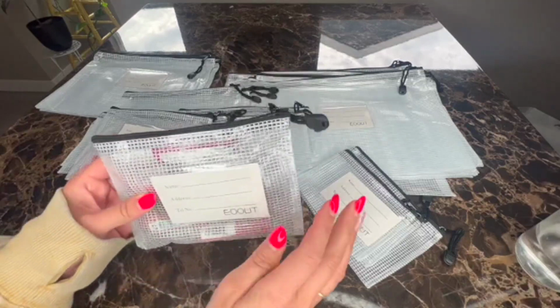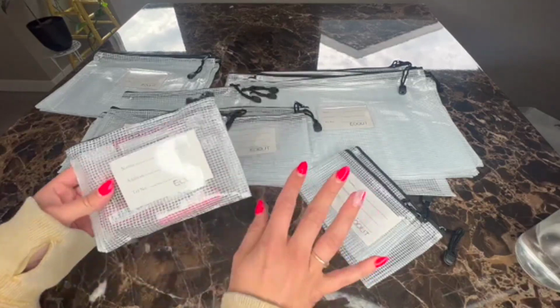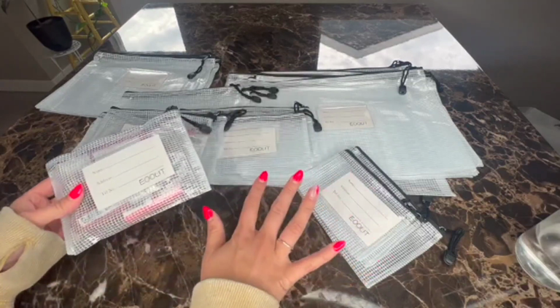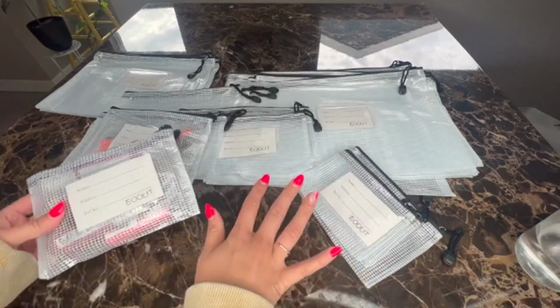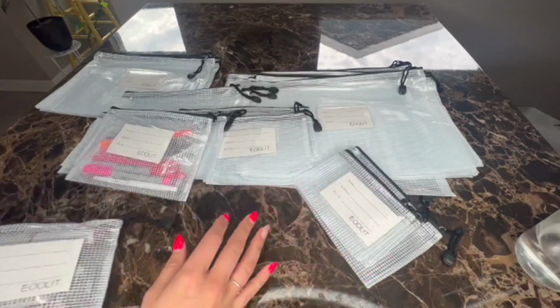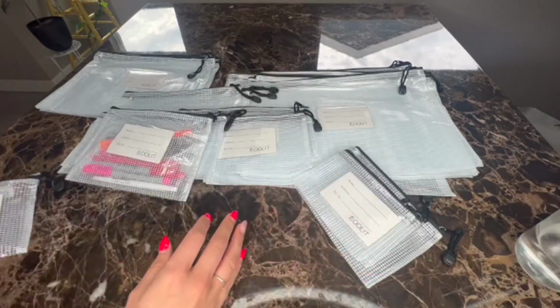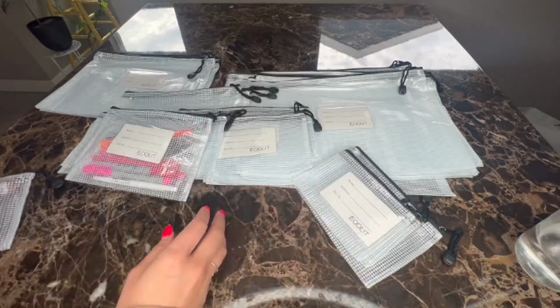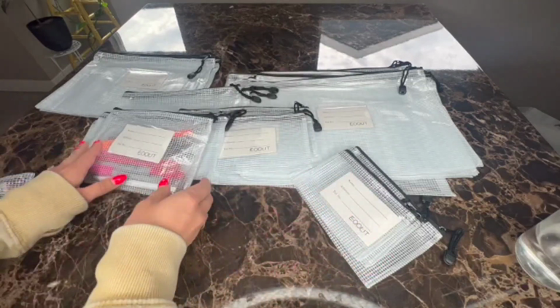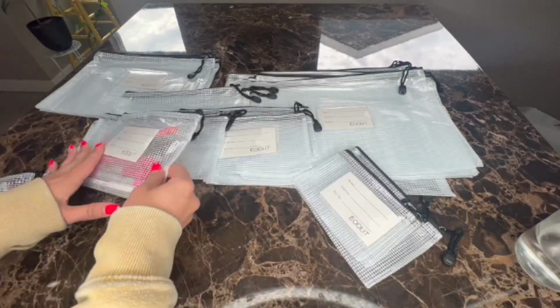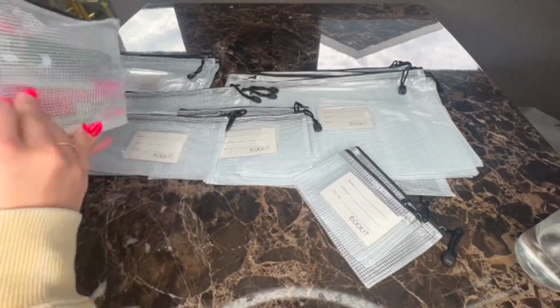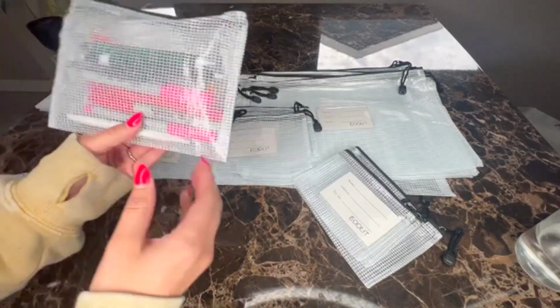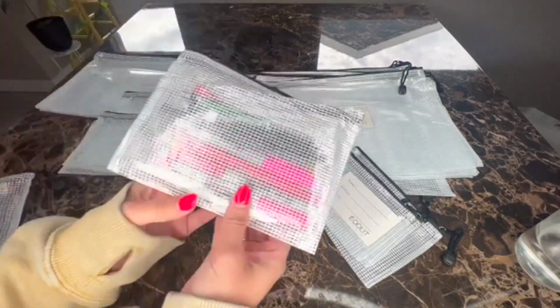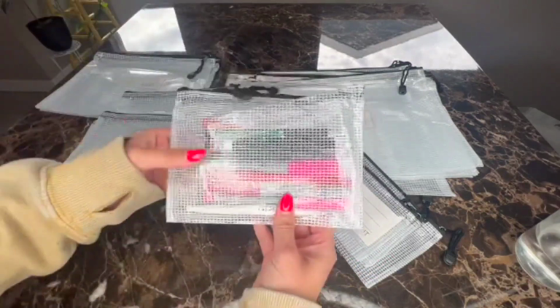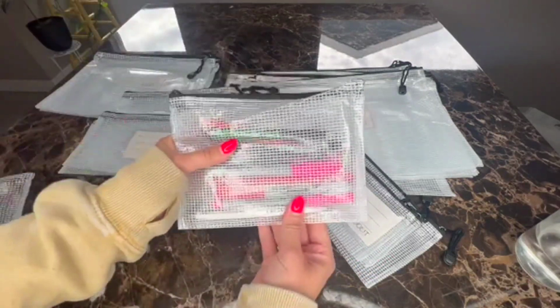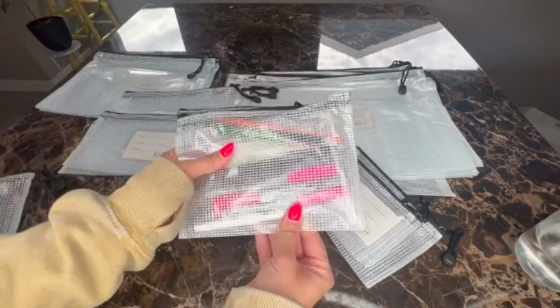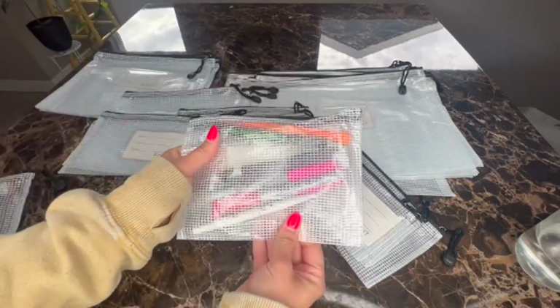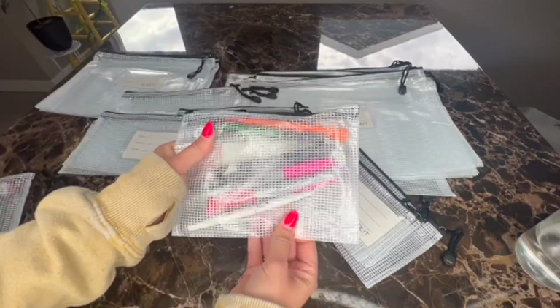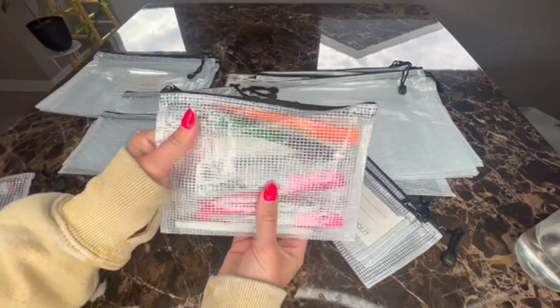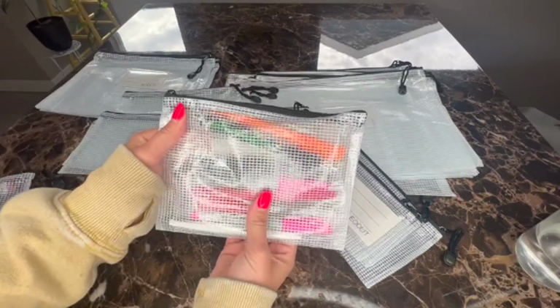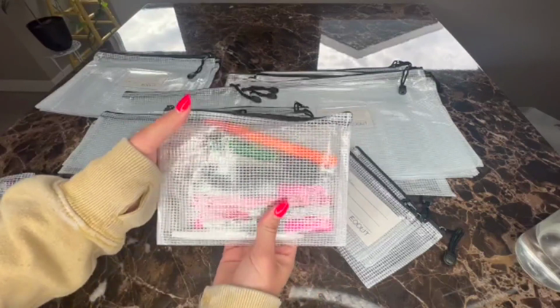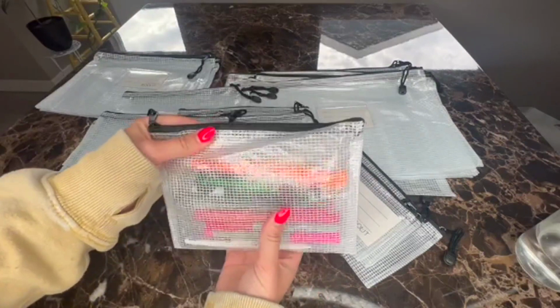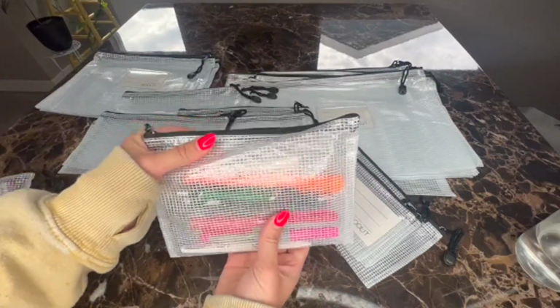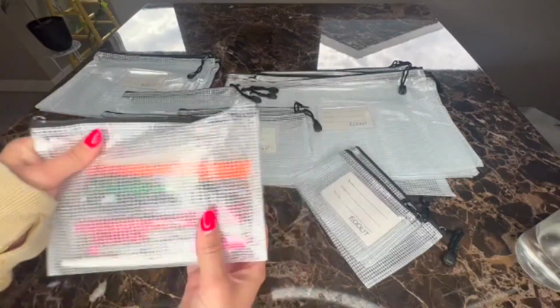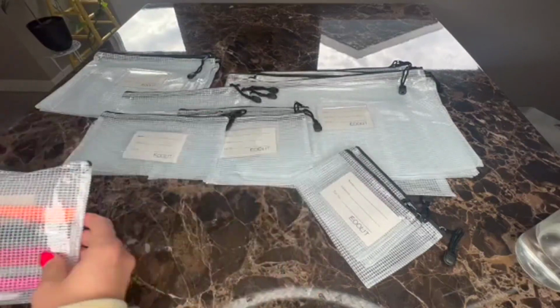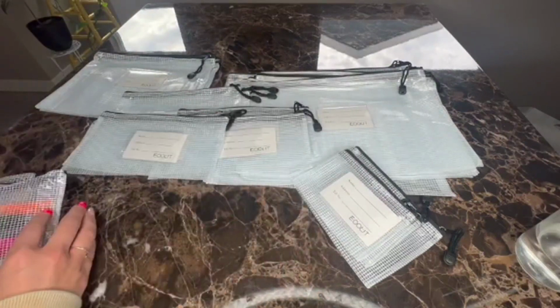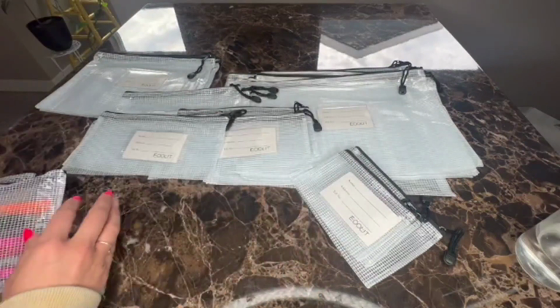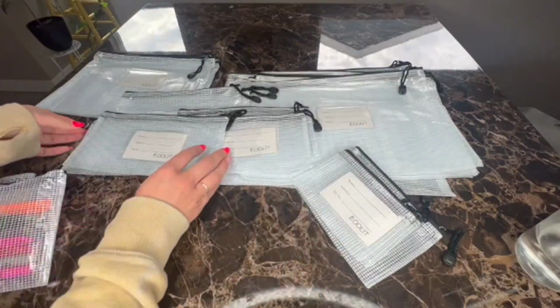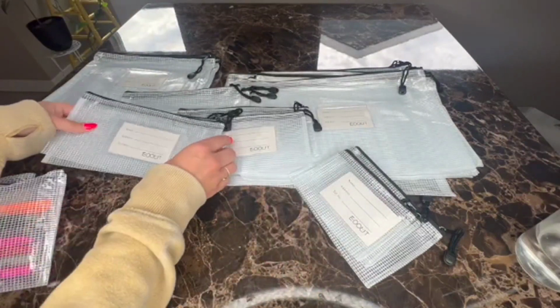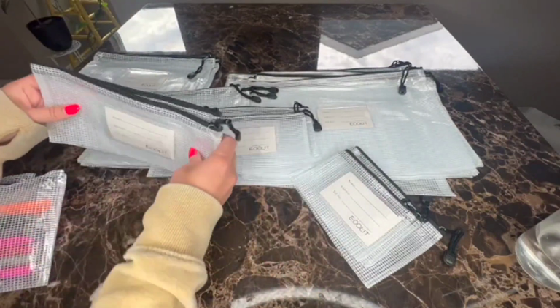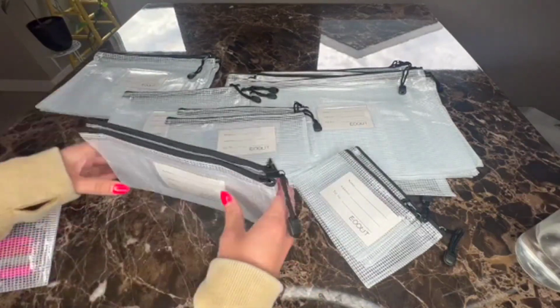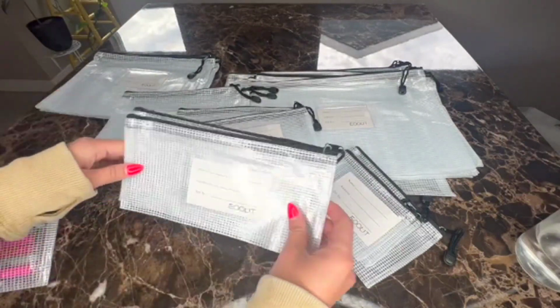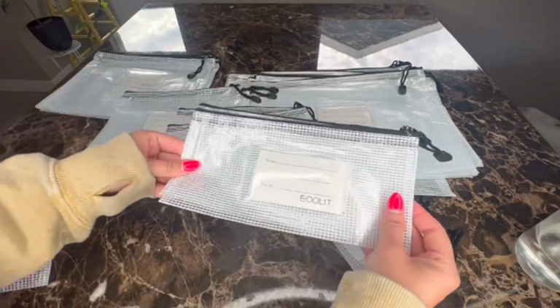What I mainly got these for was to organize kids' supplies or different types of crafts and whatnot.